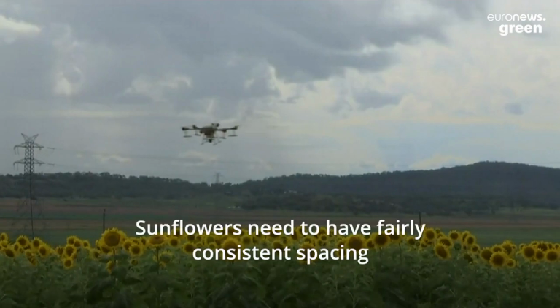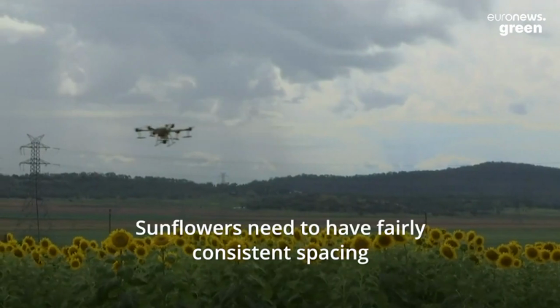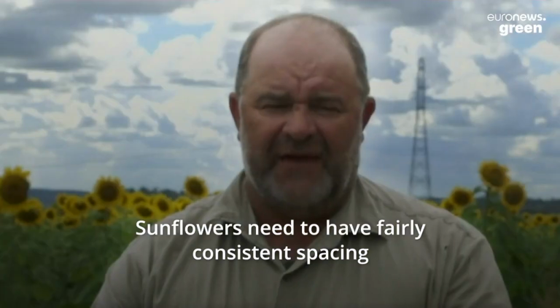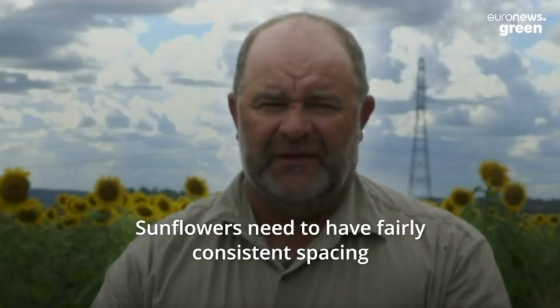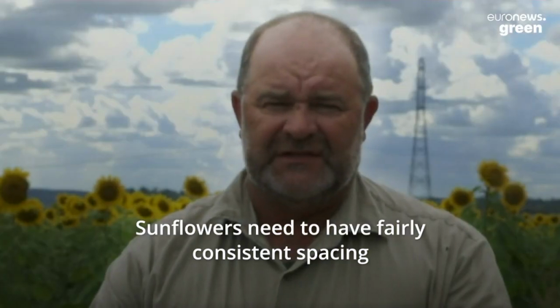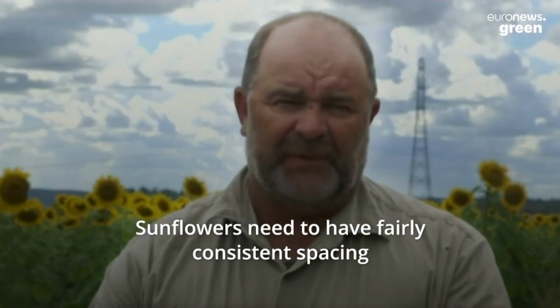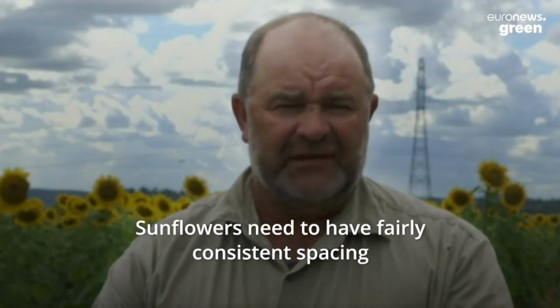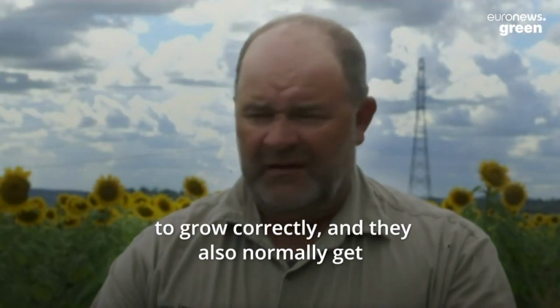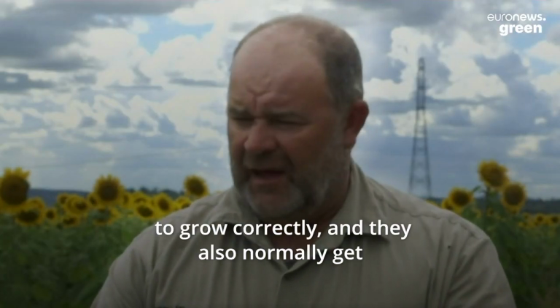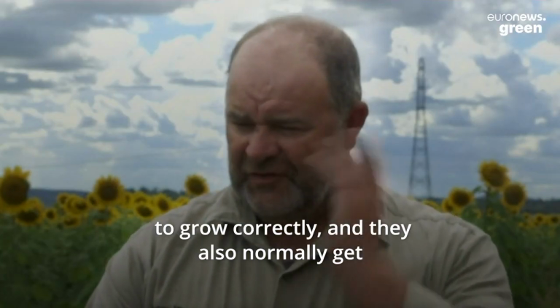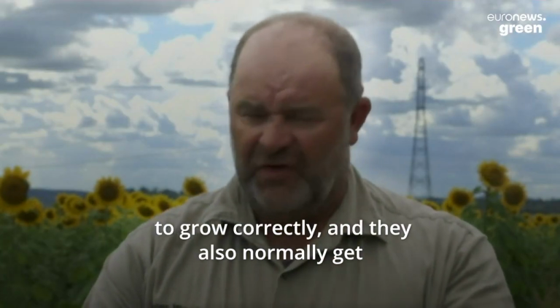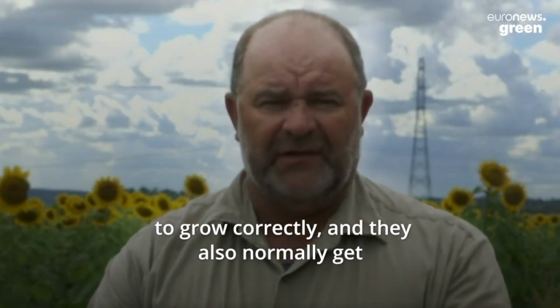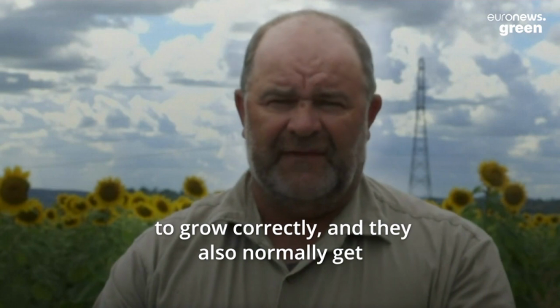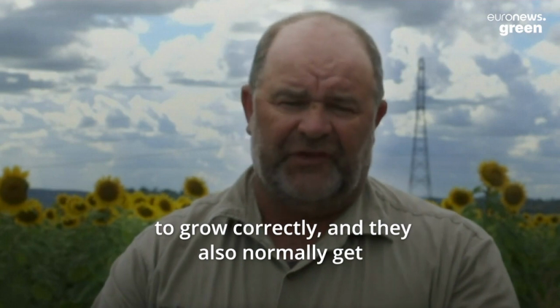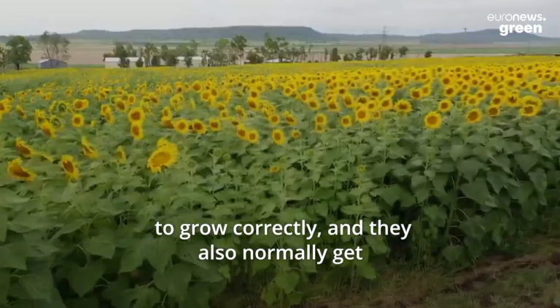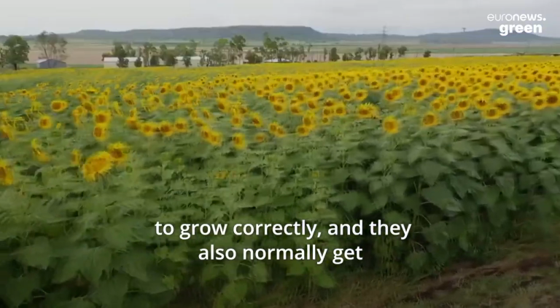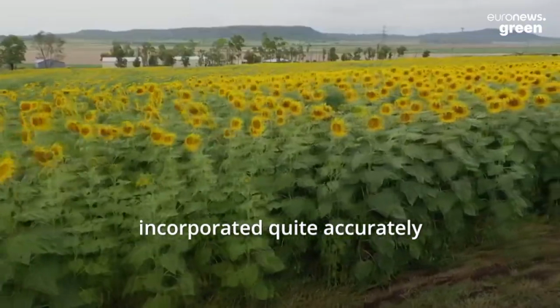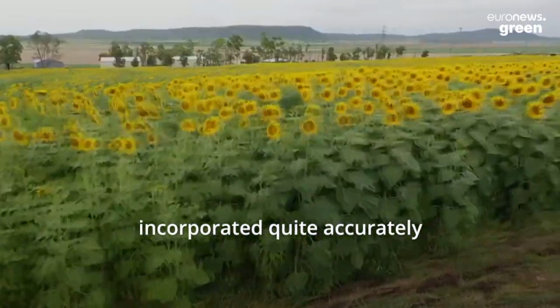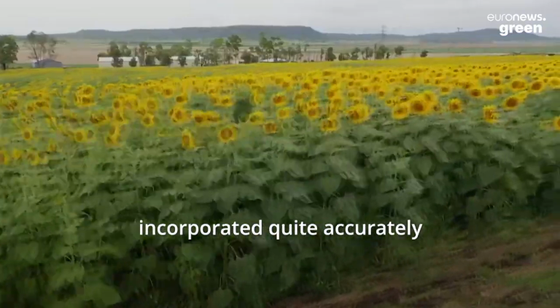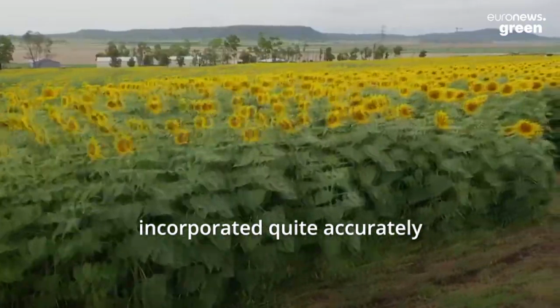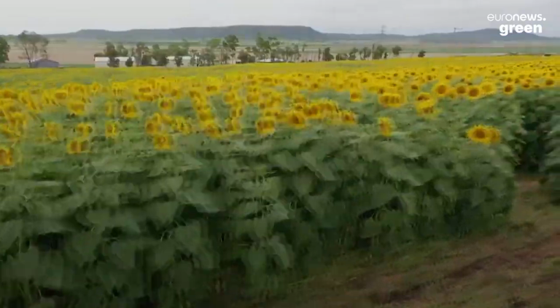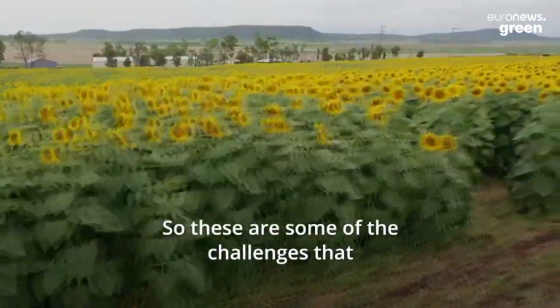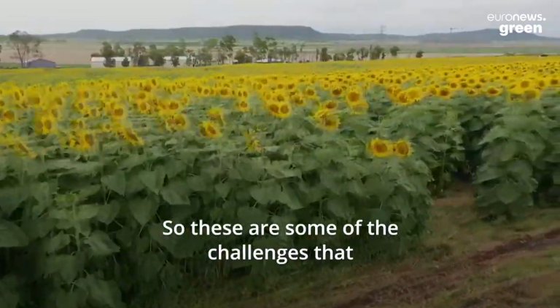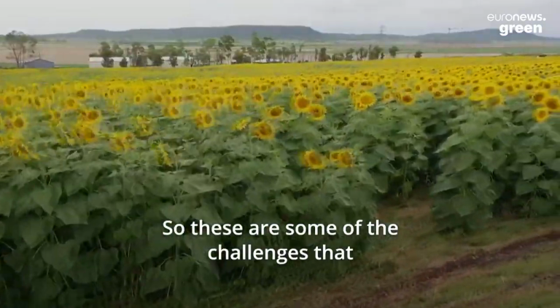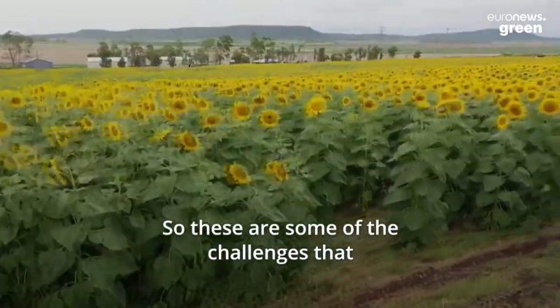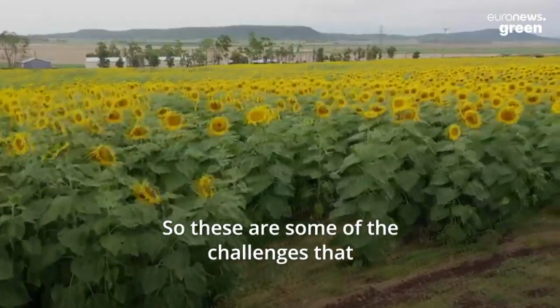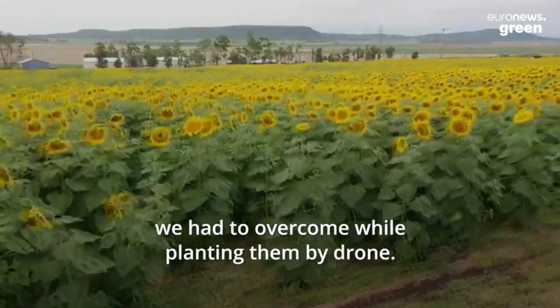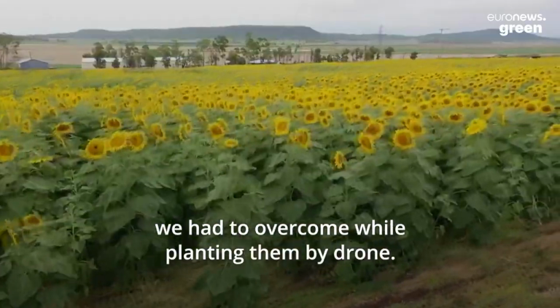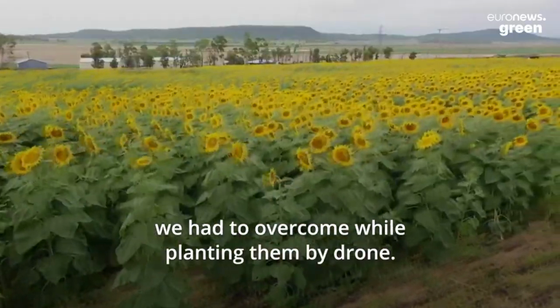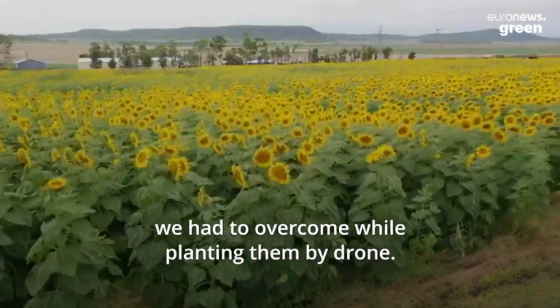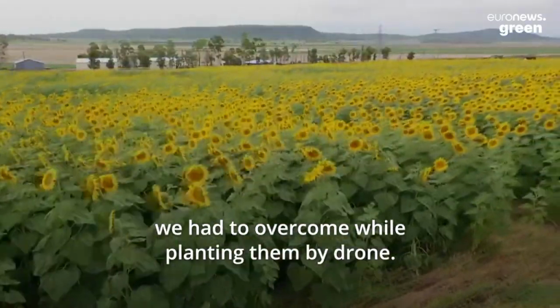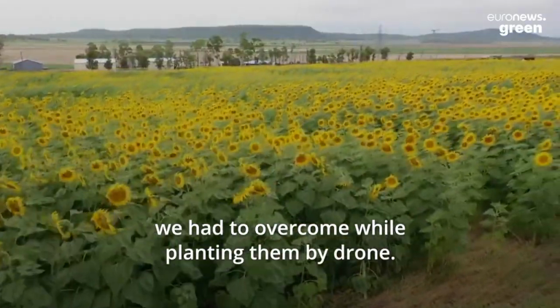Sunflowers need to have fairly consistent spacing to grow correctly, and they also normally get incorporated quite accurately. So these were some of the challenges that we had to overcome whilst planting them by drone.